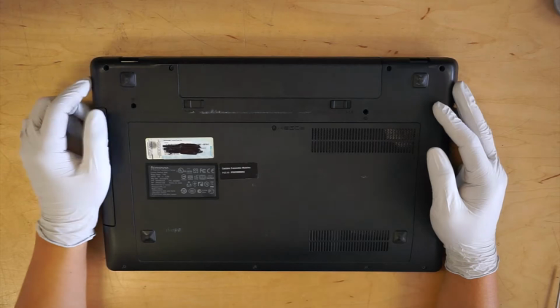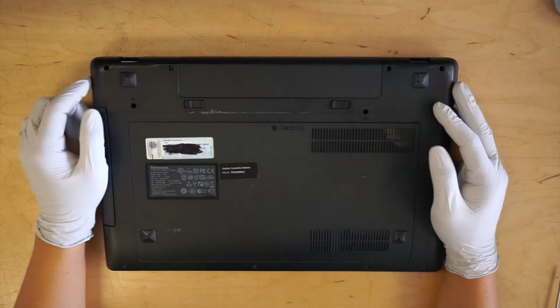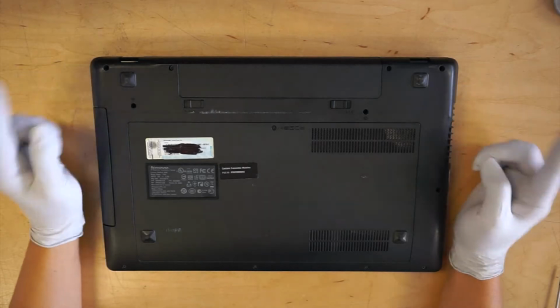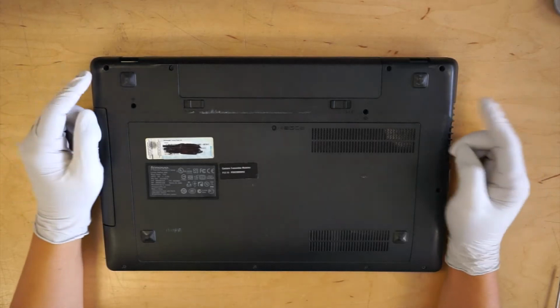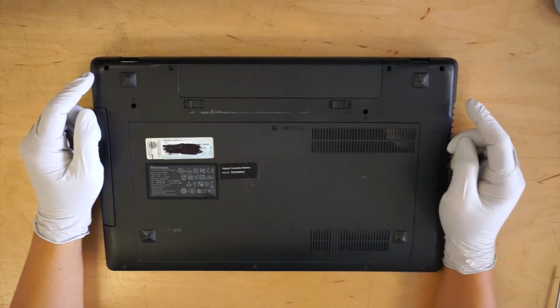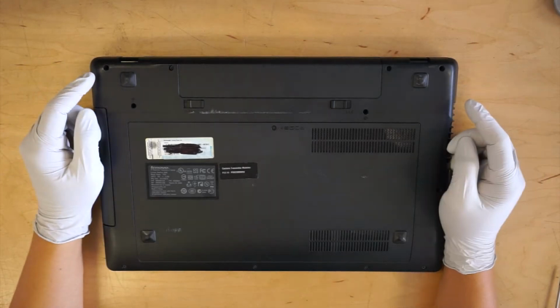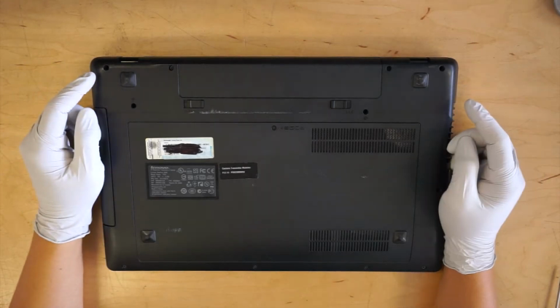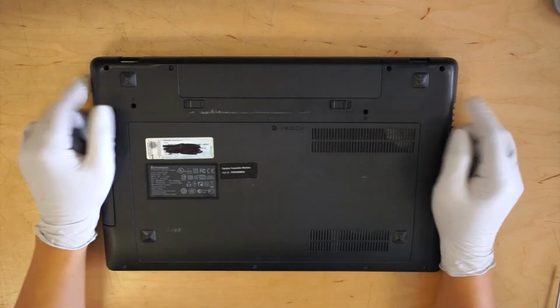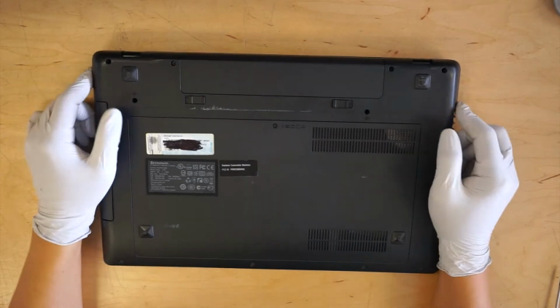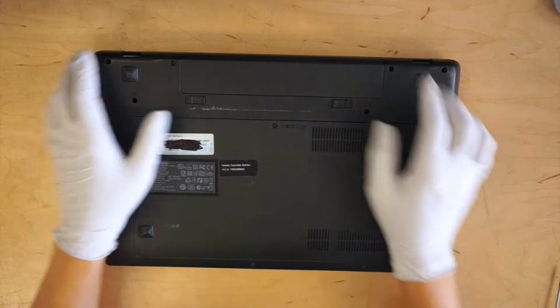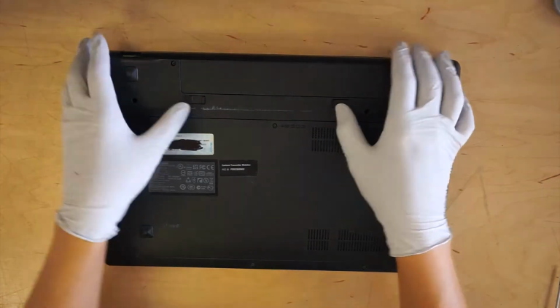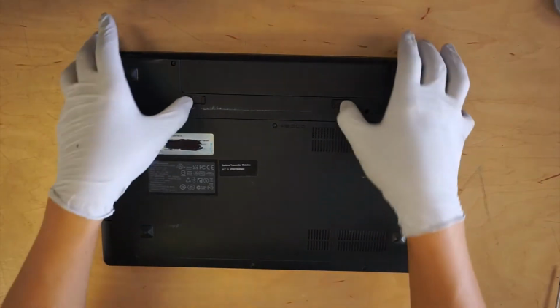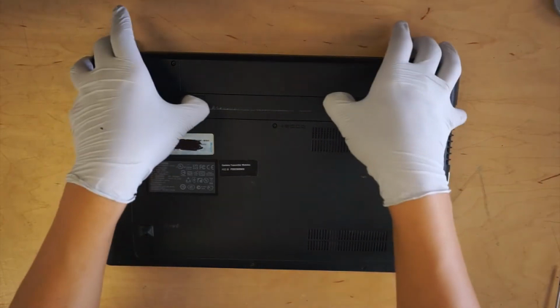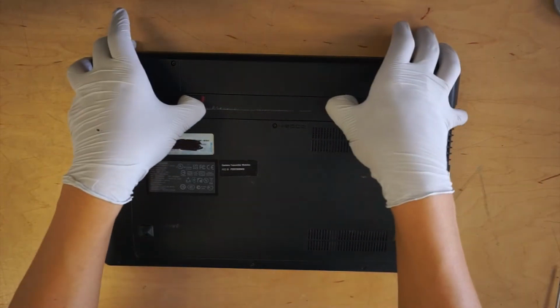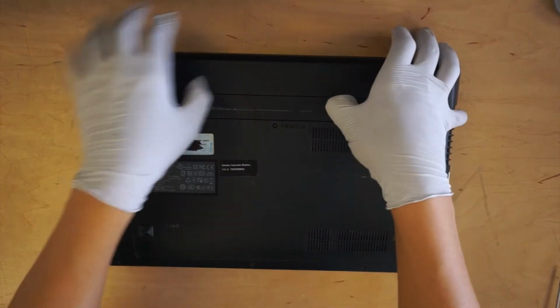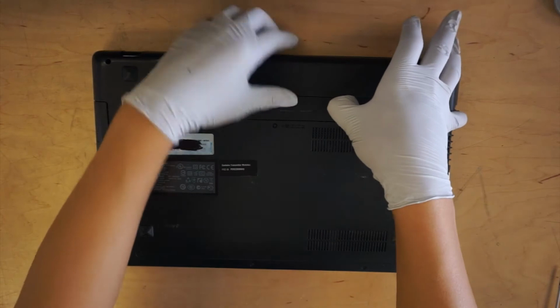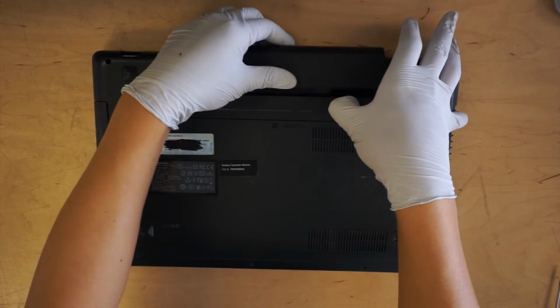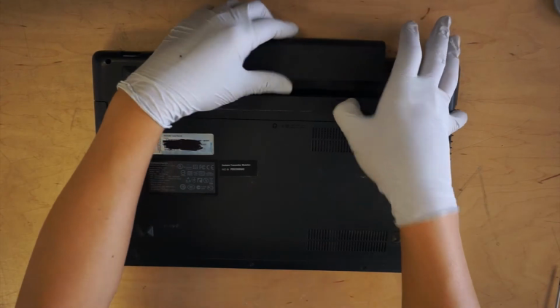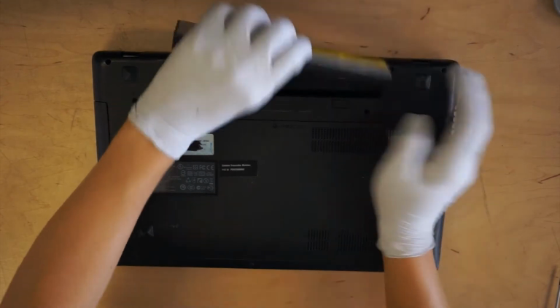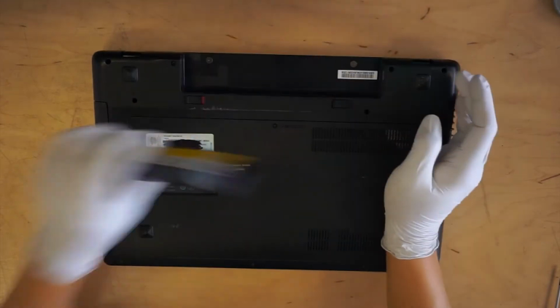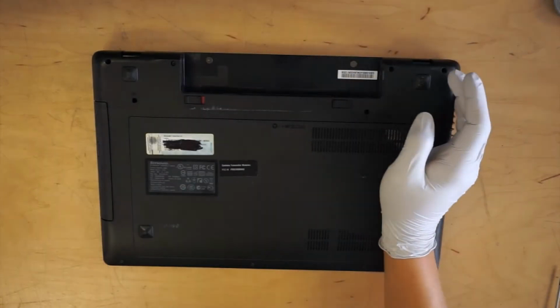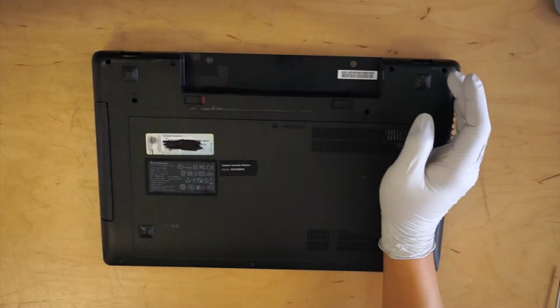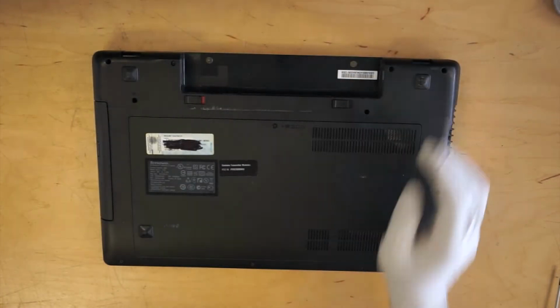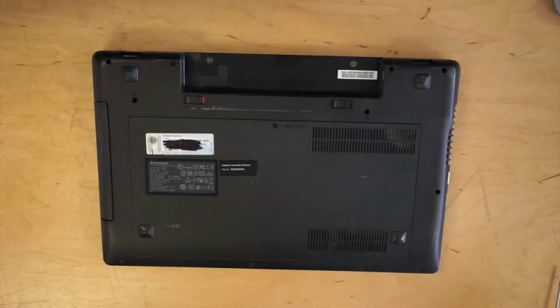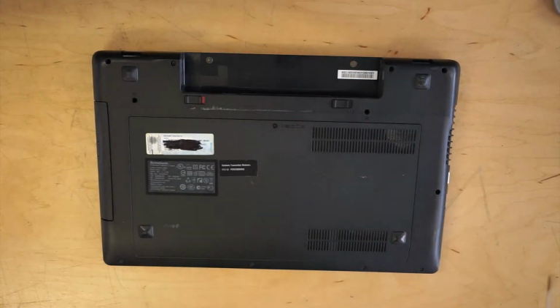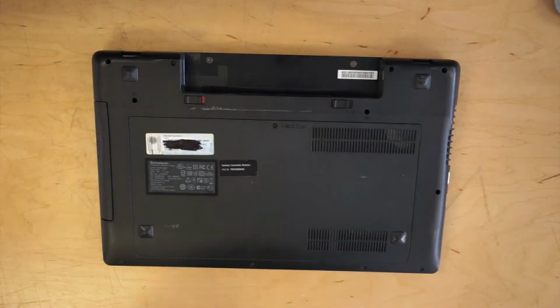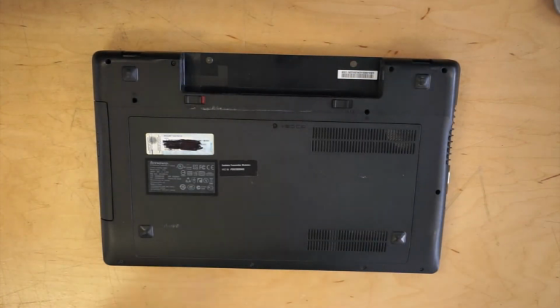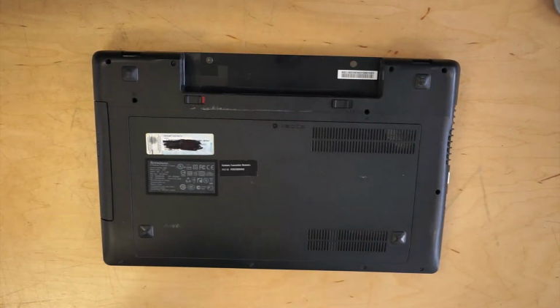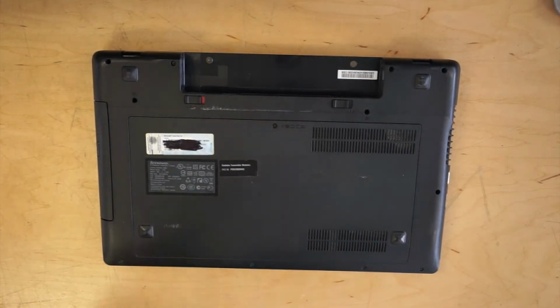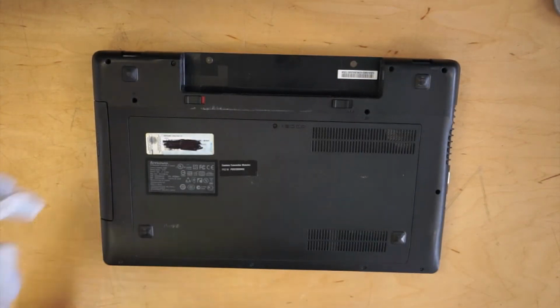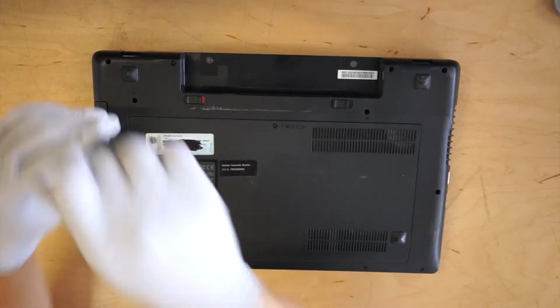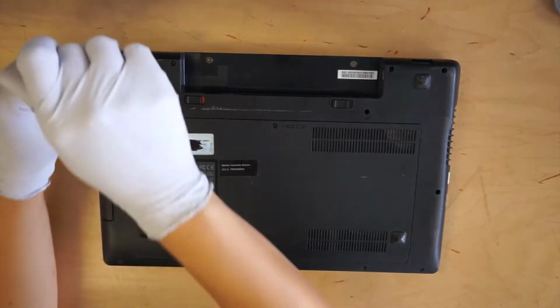Alright, first you want to remove the battery. So we're going to take out the screws.